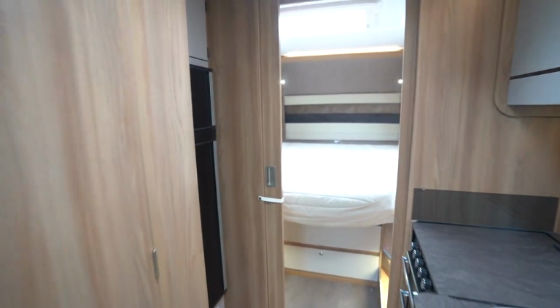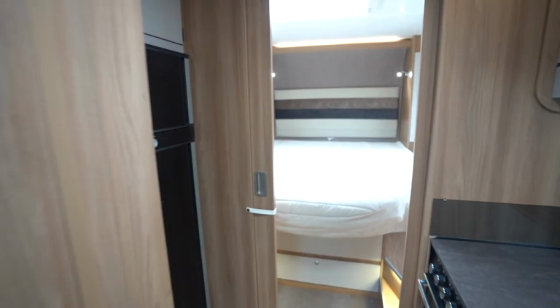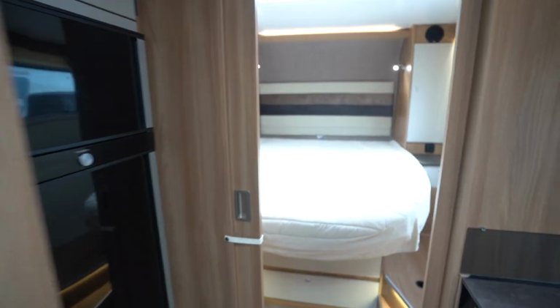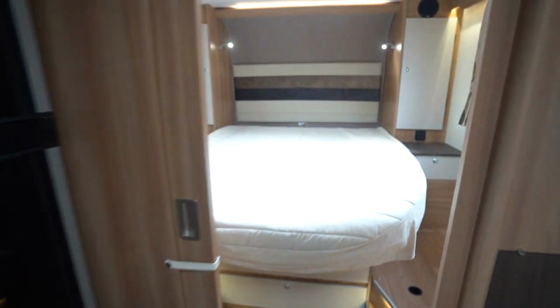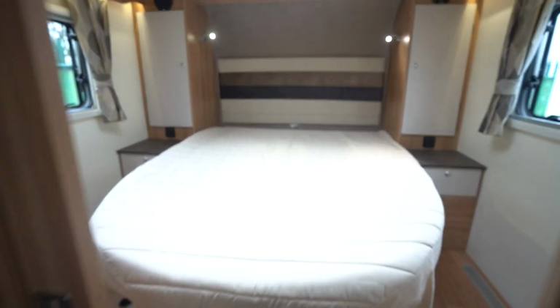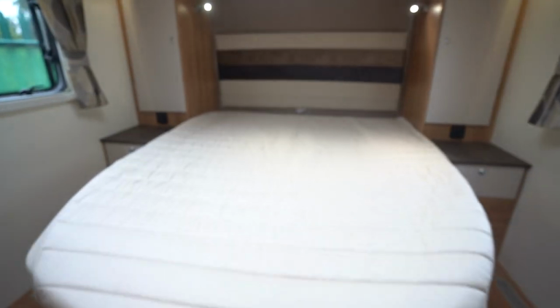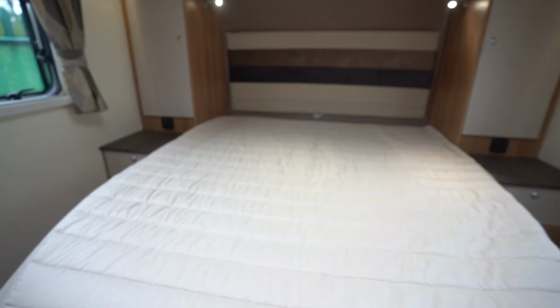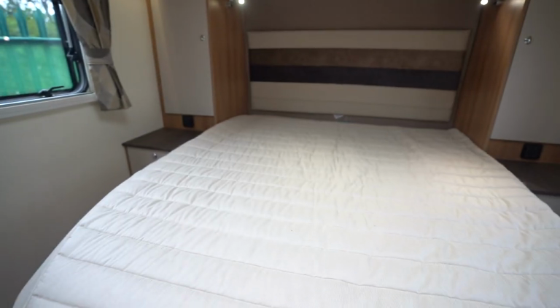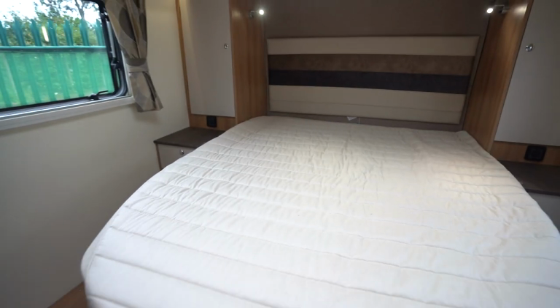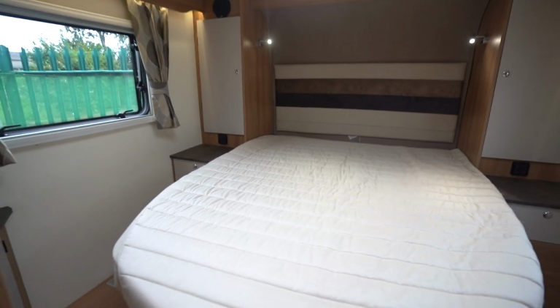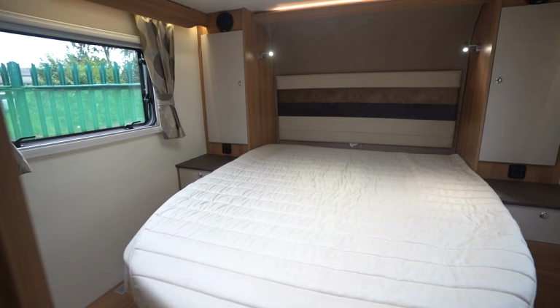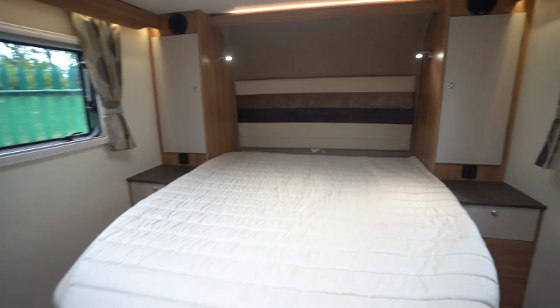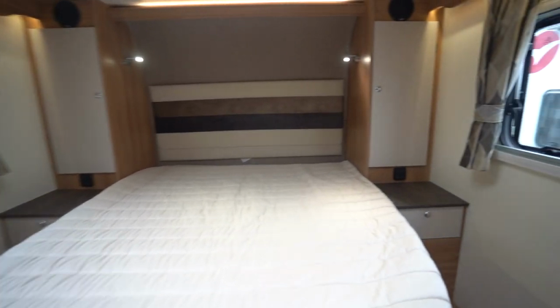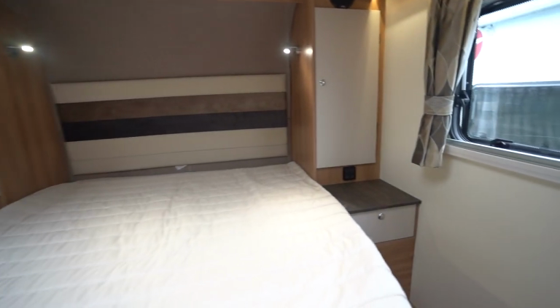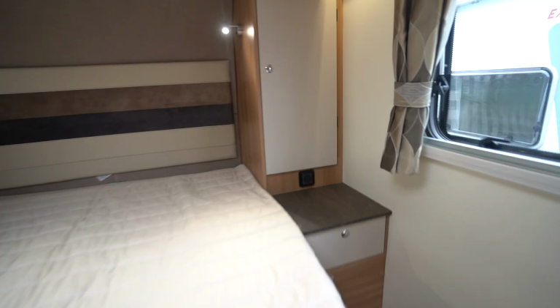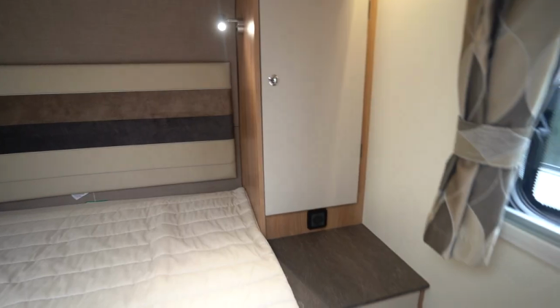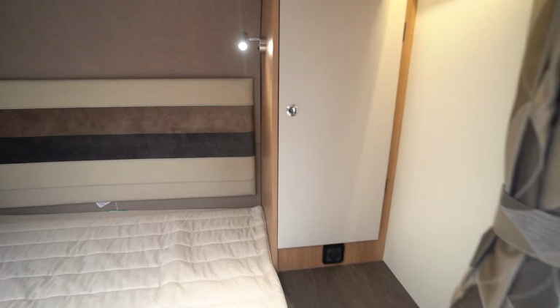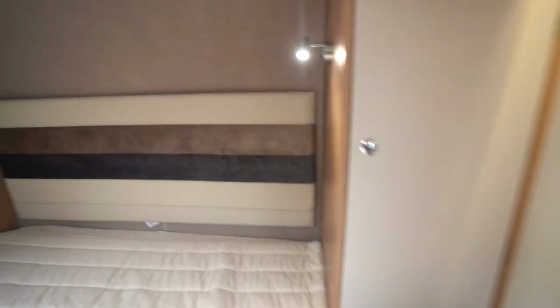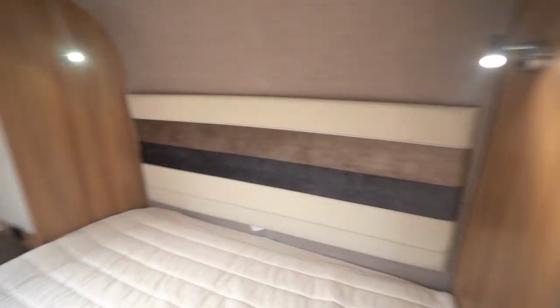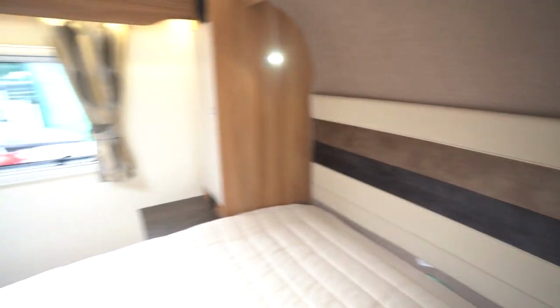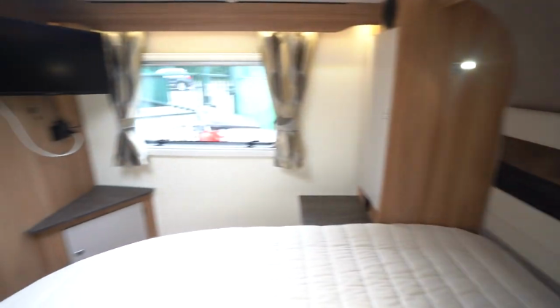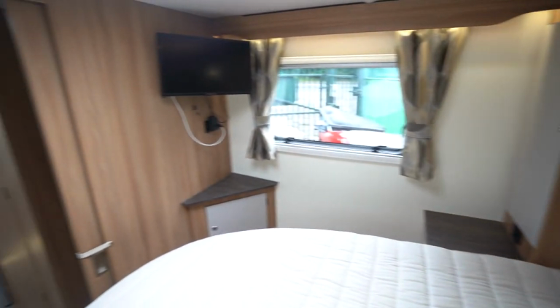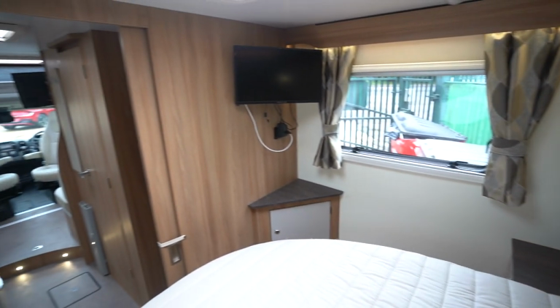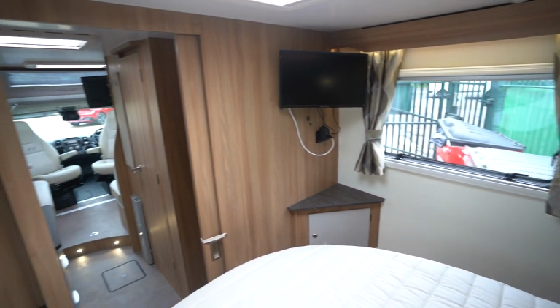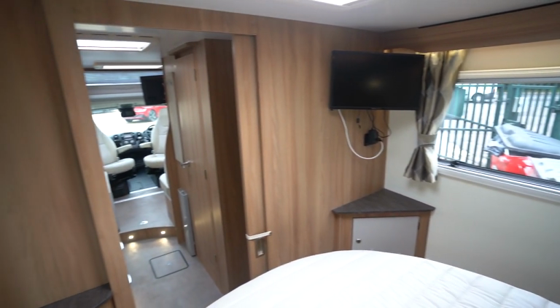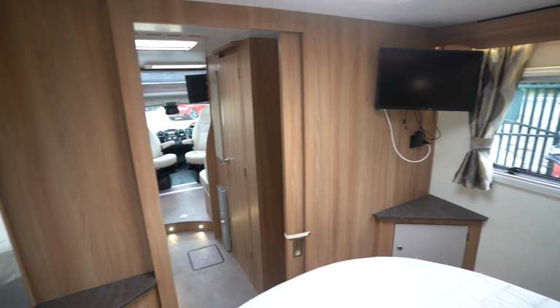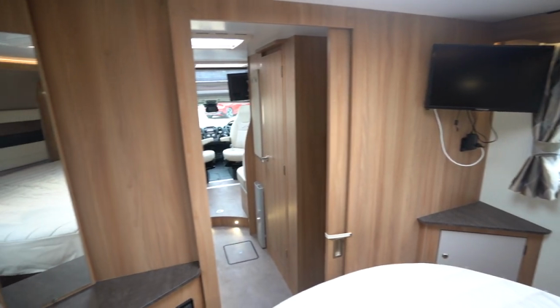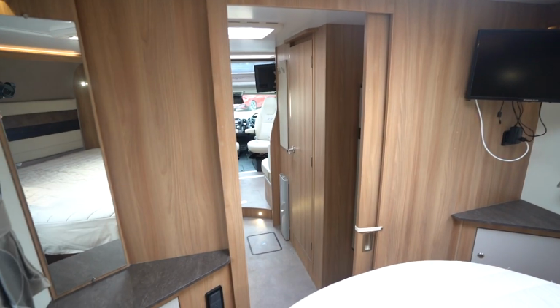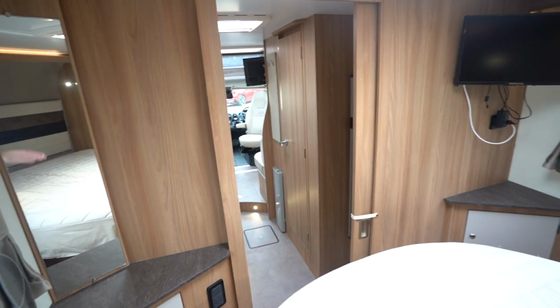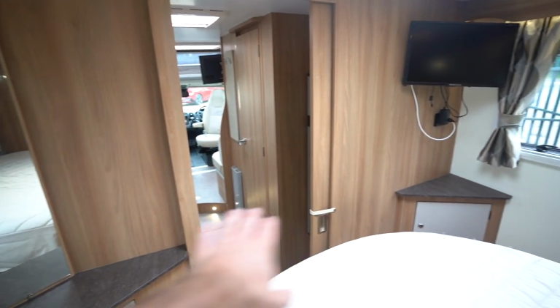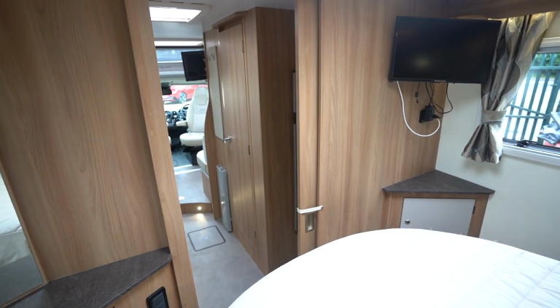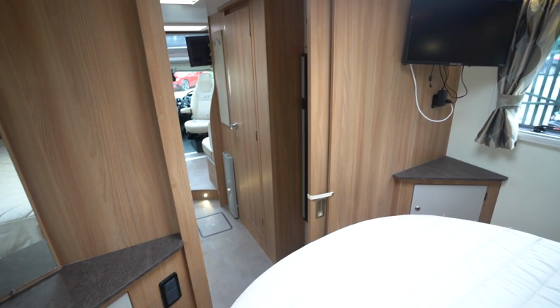We'll start with the rear. You've got the island bed over the garage here — a nice rear bedroom. There's a TV in the back, and you'd have a TV in the front as well. You've got closing doors between the areas.